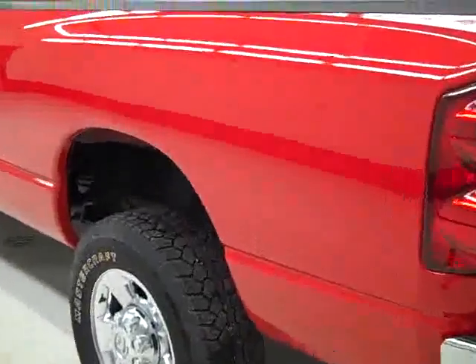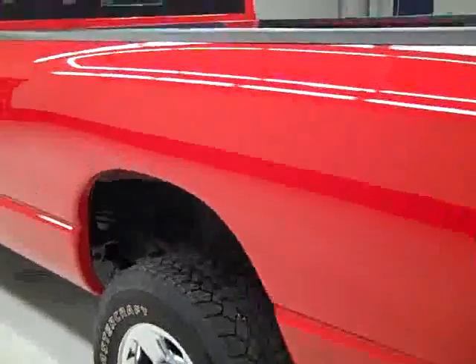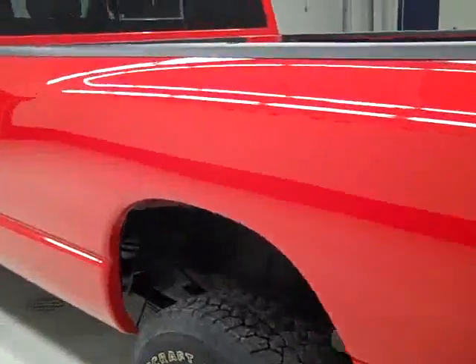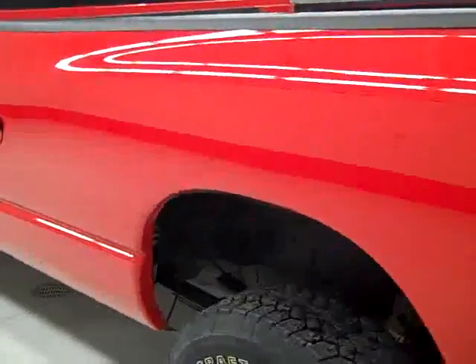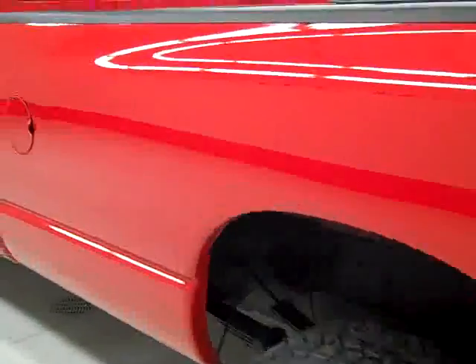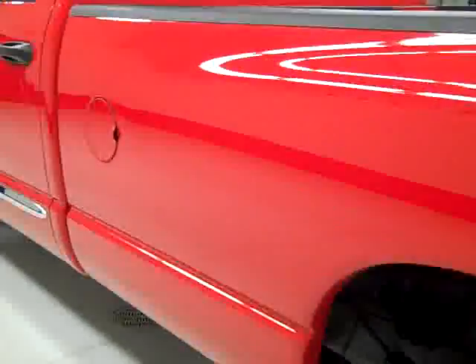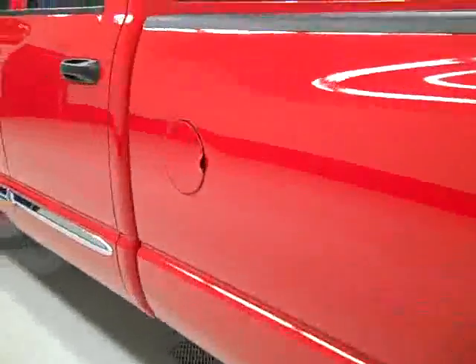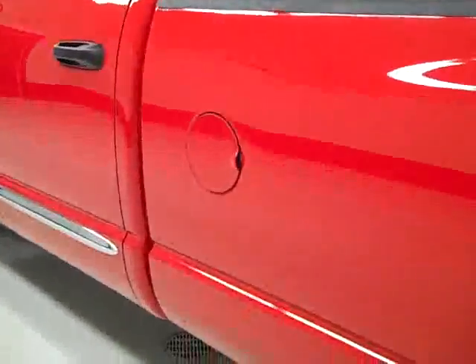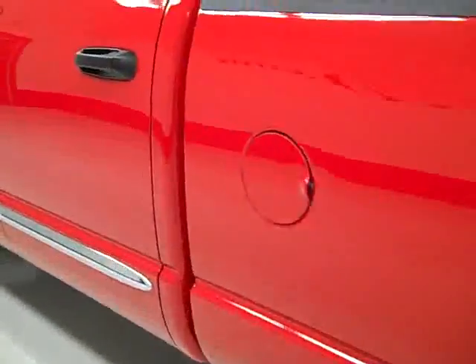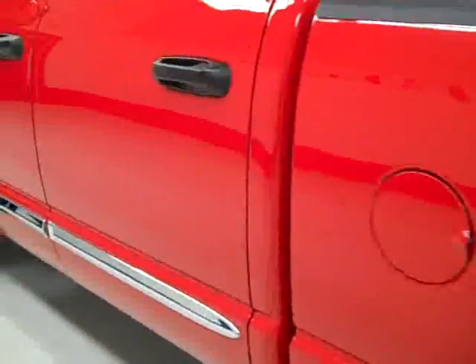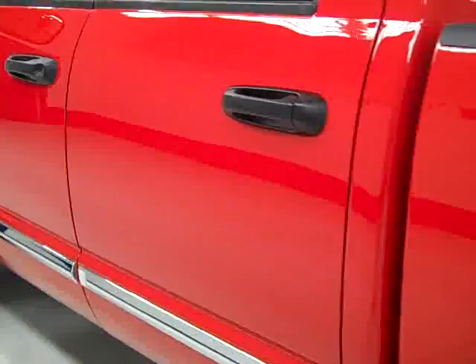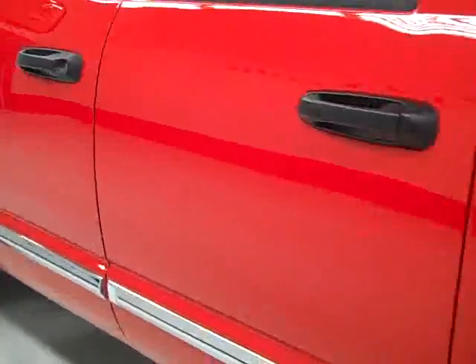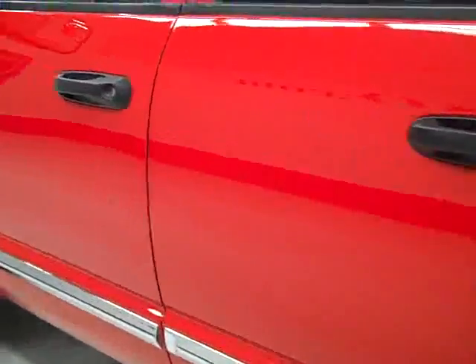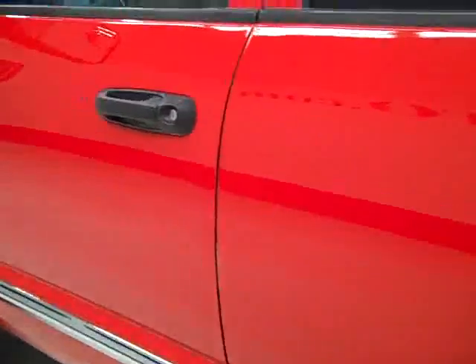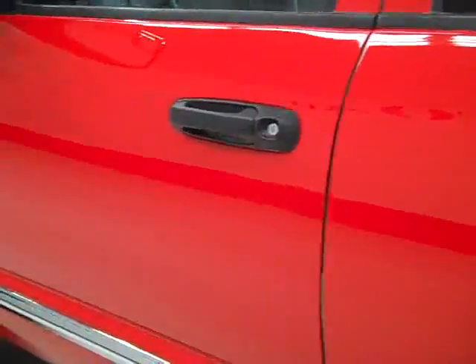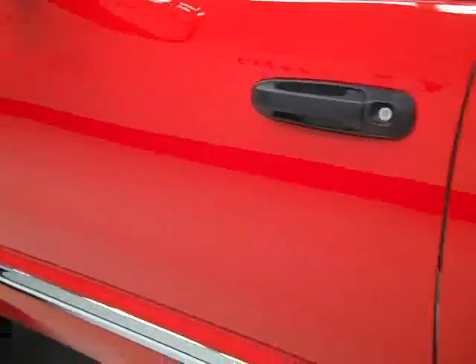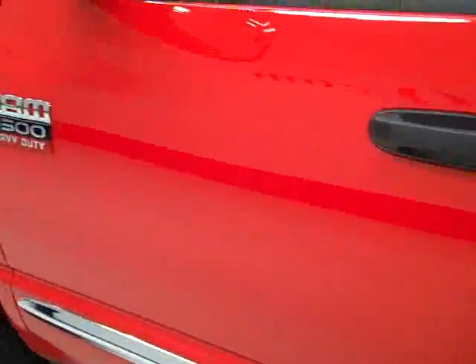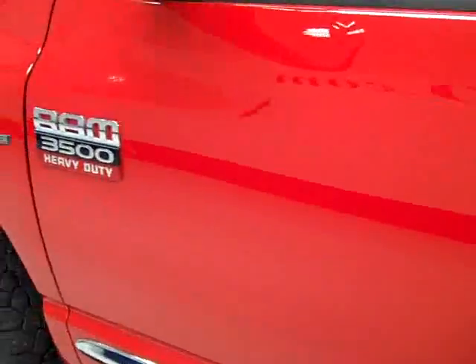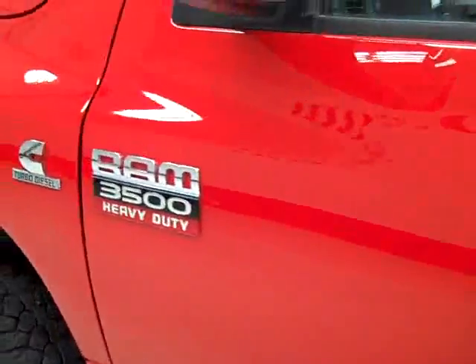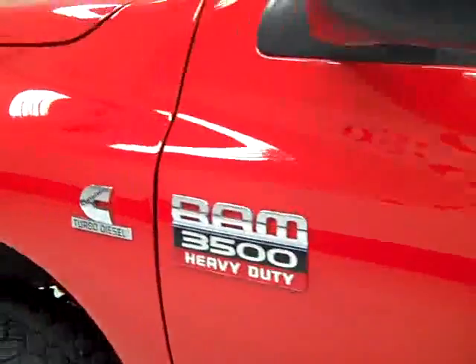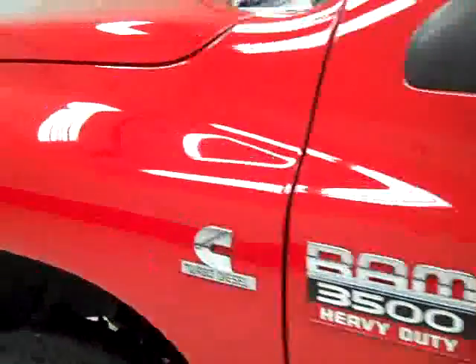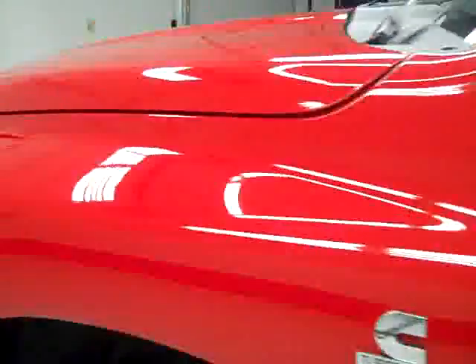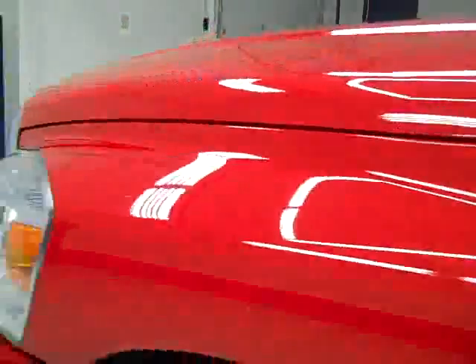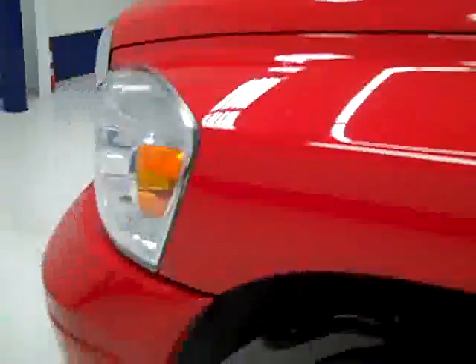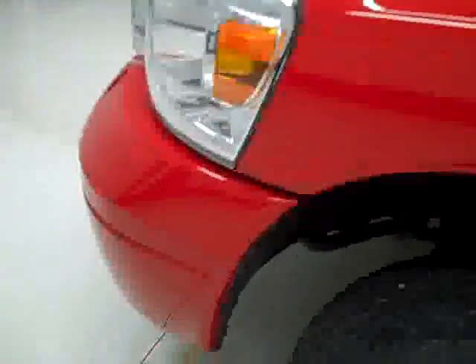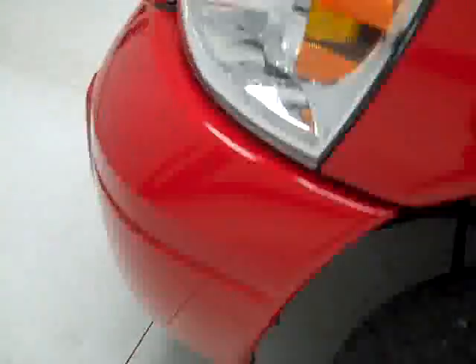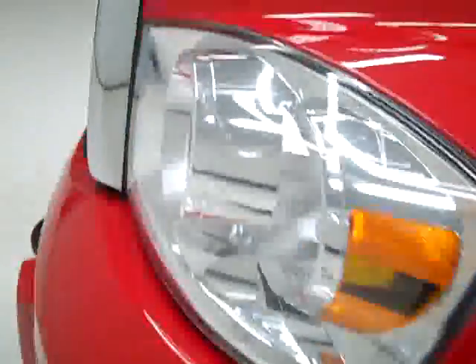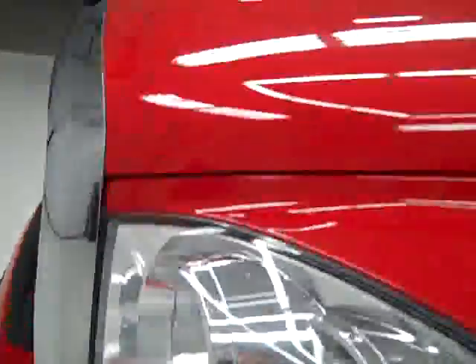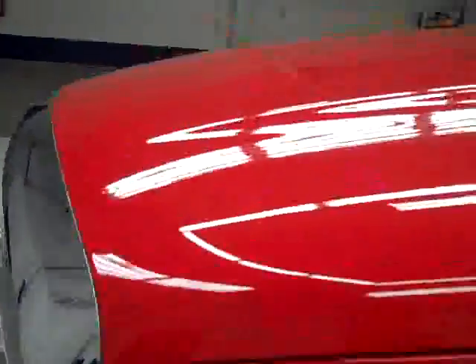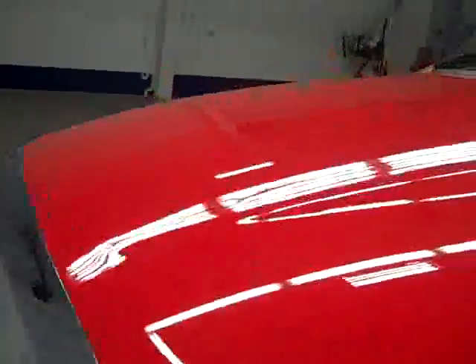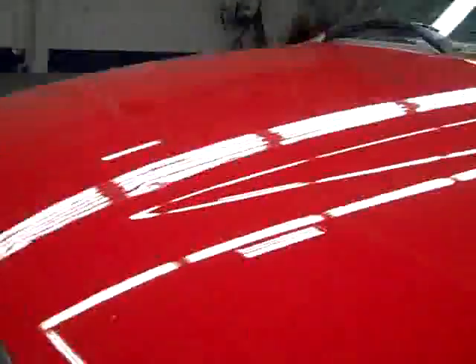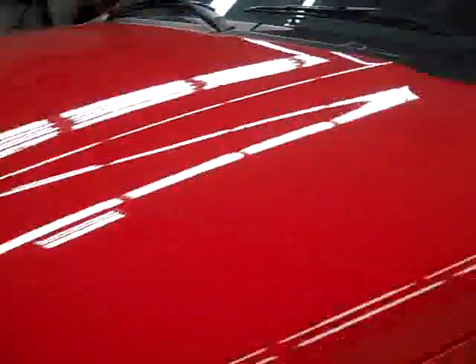Down this side, again very clean, shiny paint. Not seeing any dents or scratches over here either. Hood's very clean too.